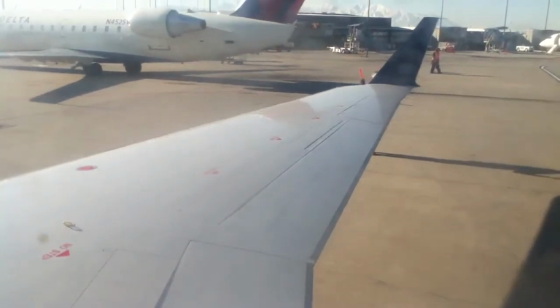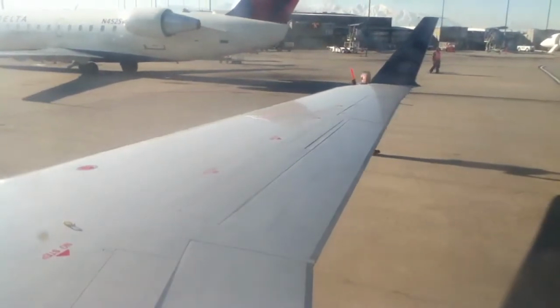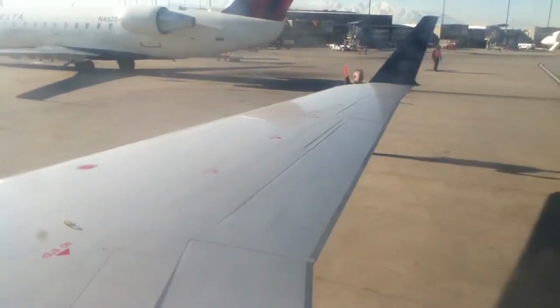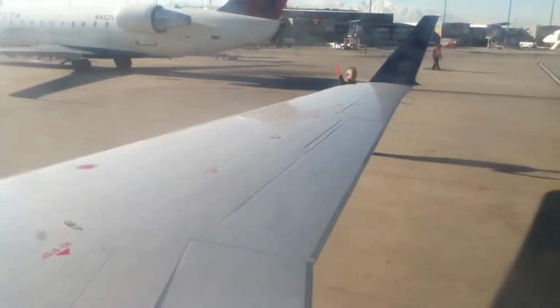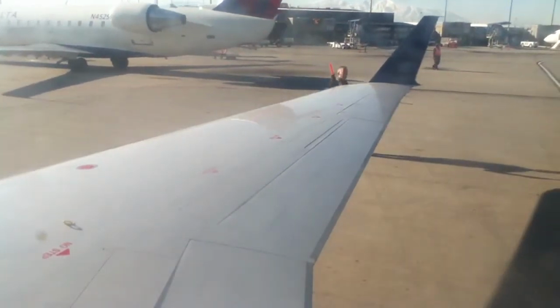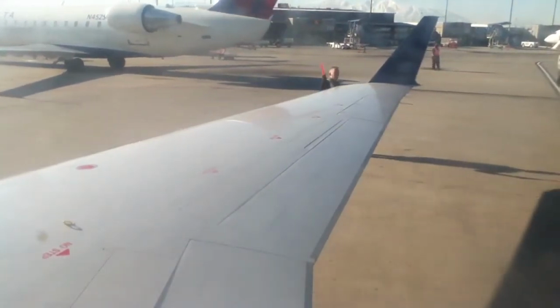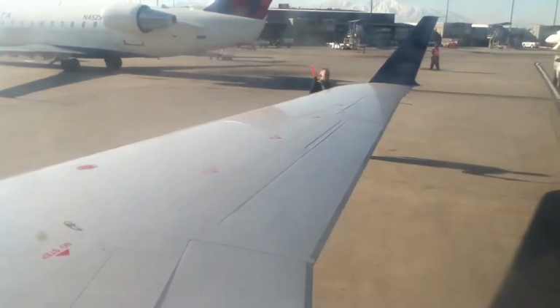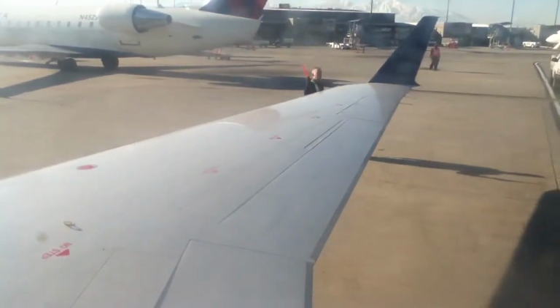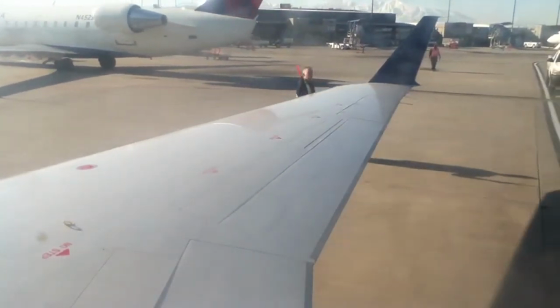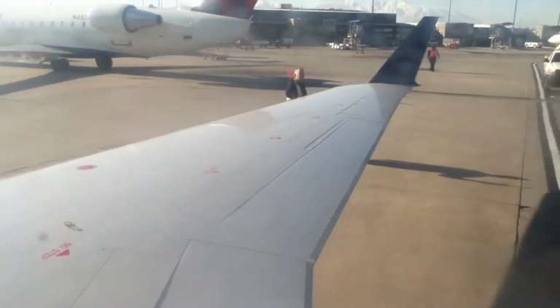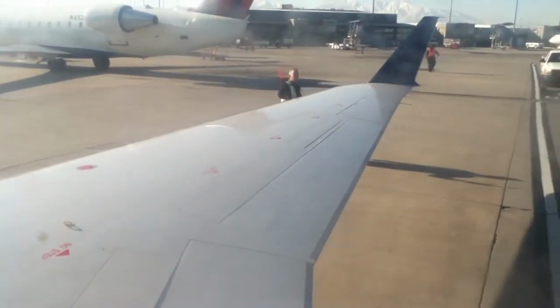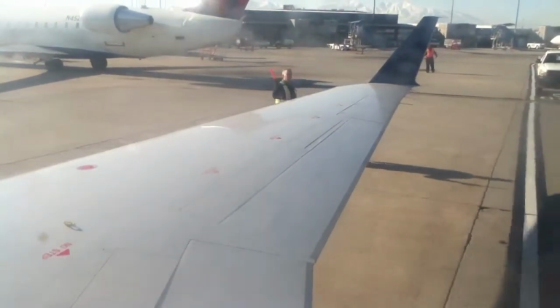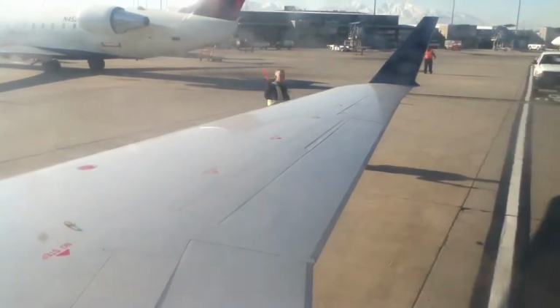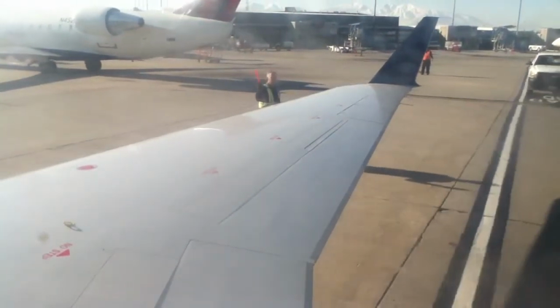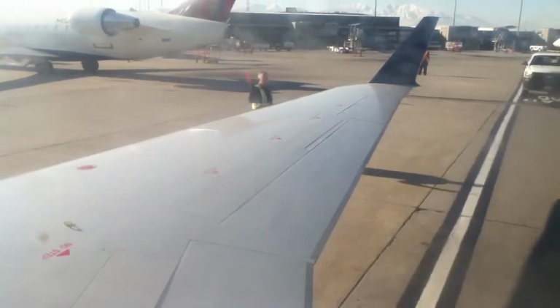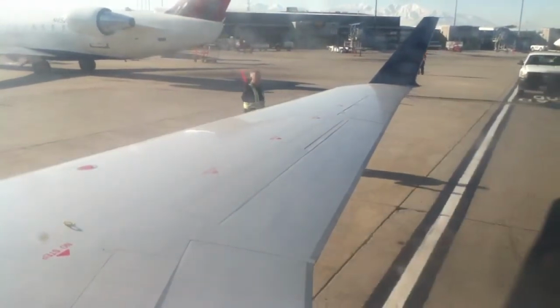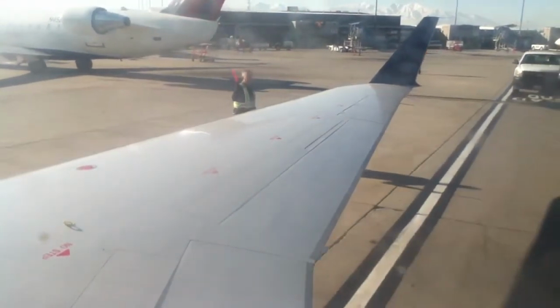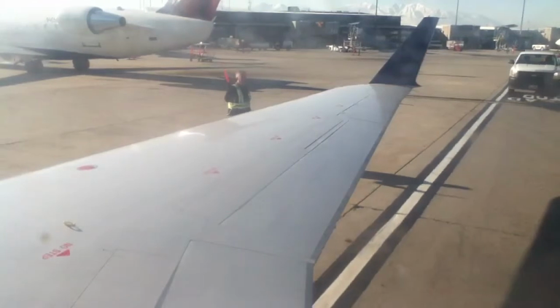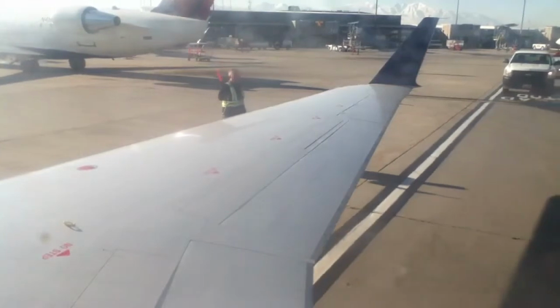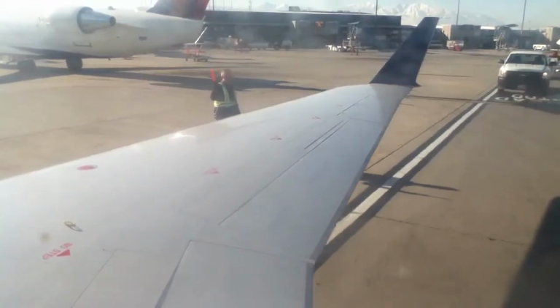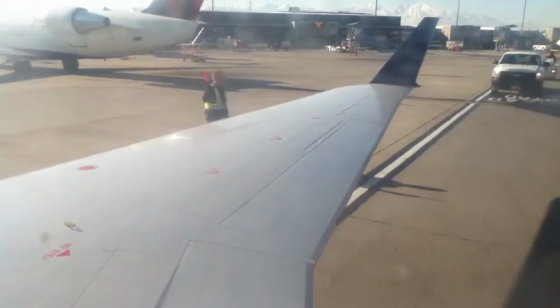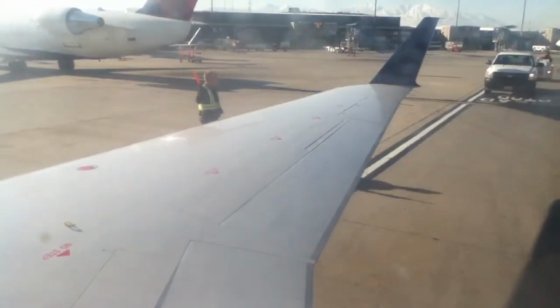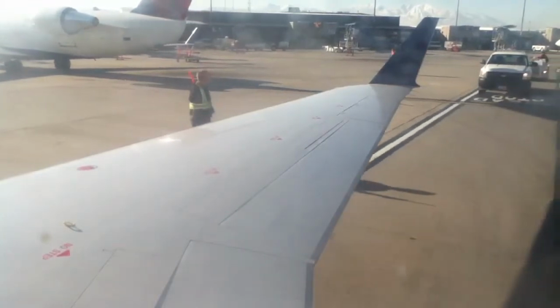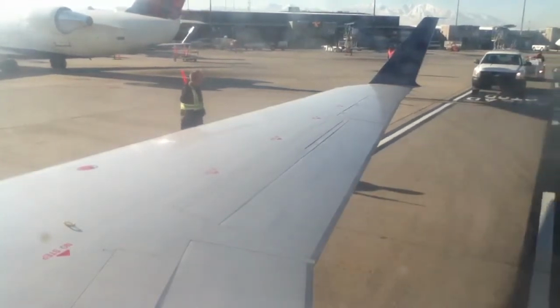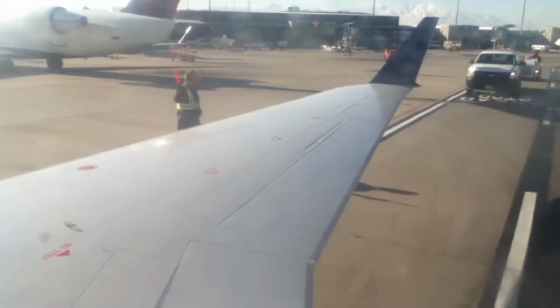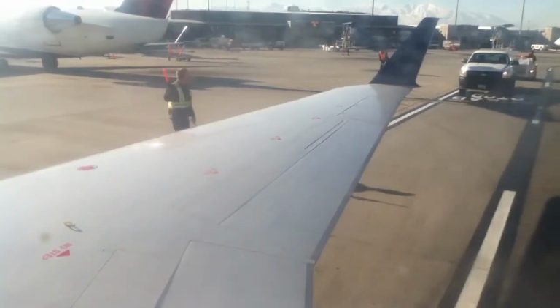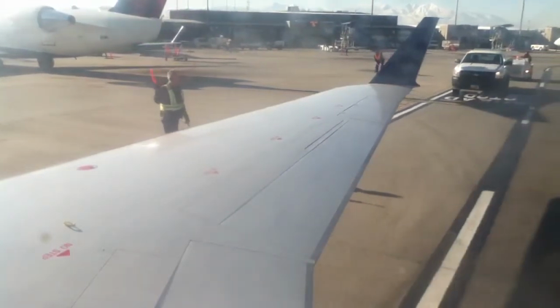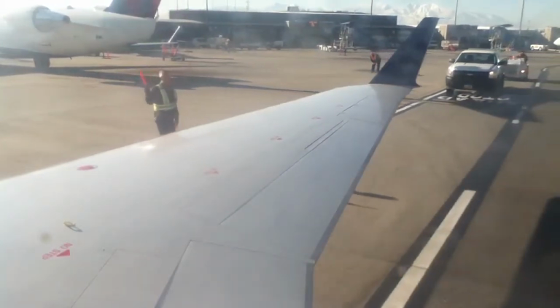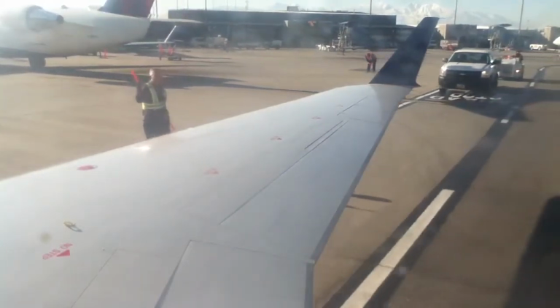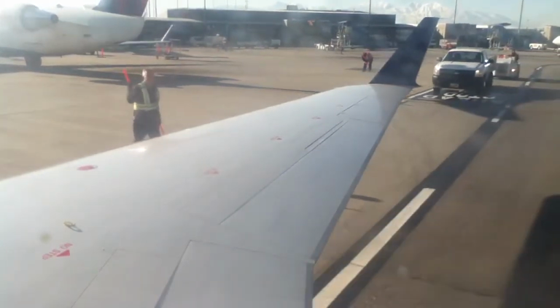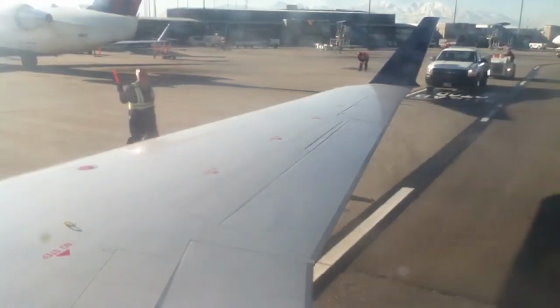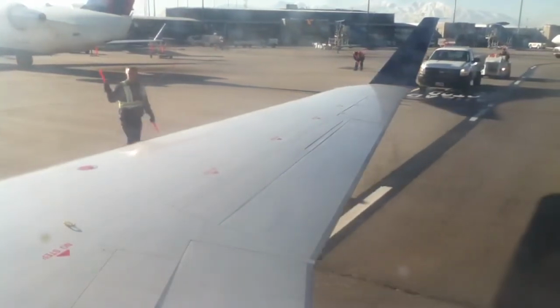Seatback tray tables must be in their upright and locked position, while carry-on items must be stowed in an overhead bin or completely underneath the seat in front of you.